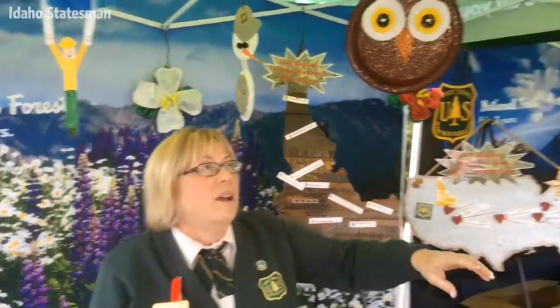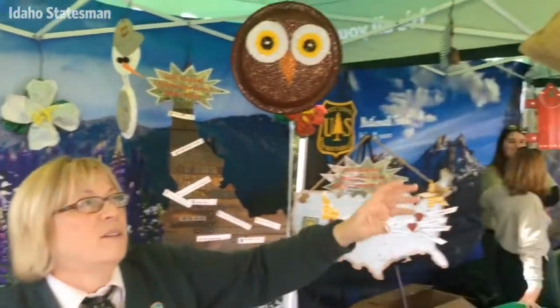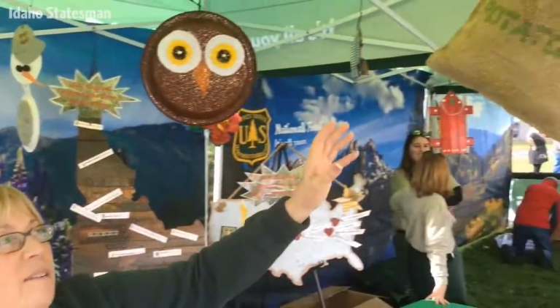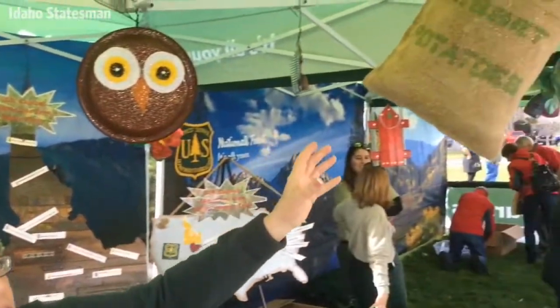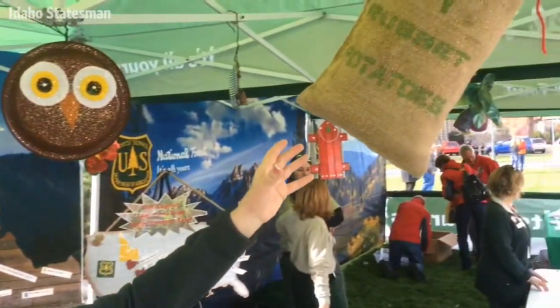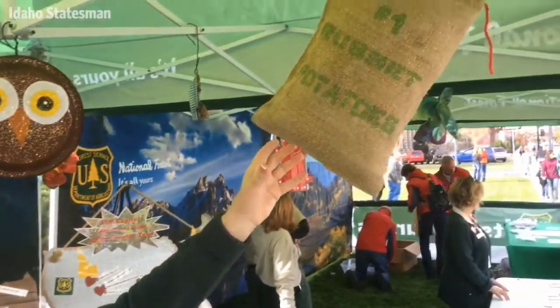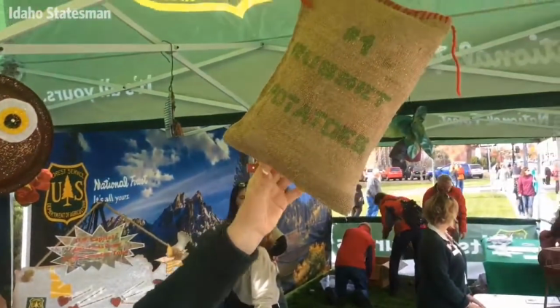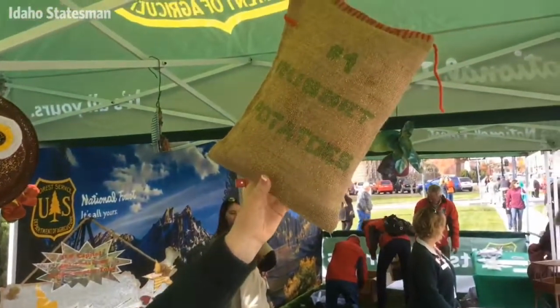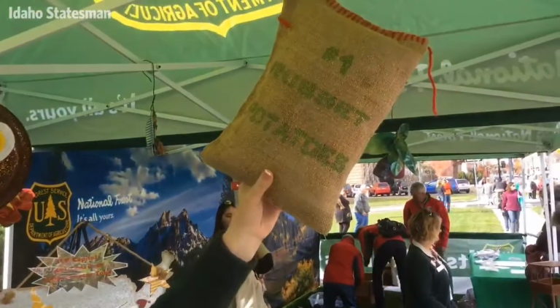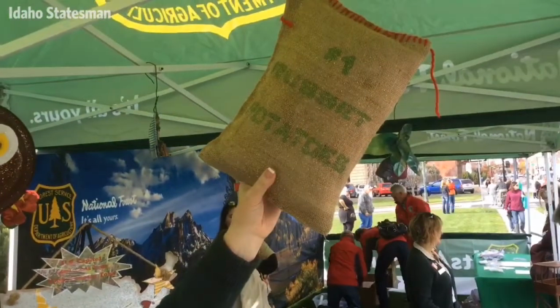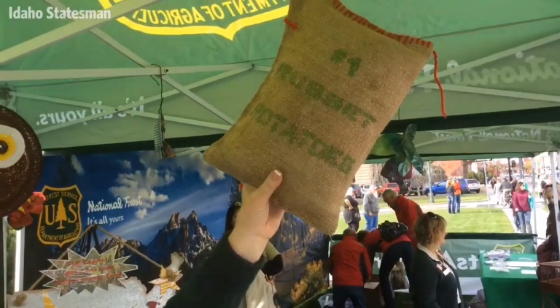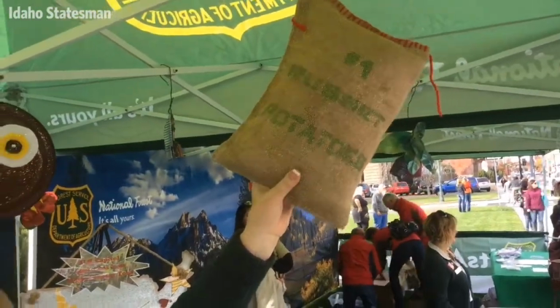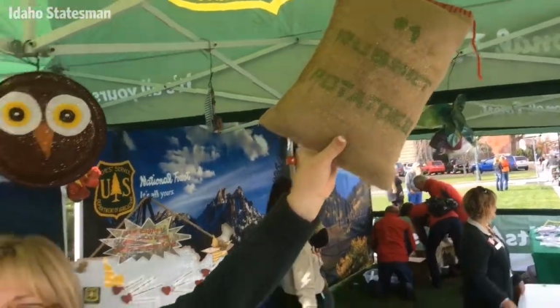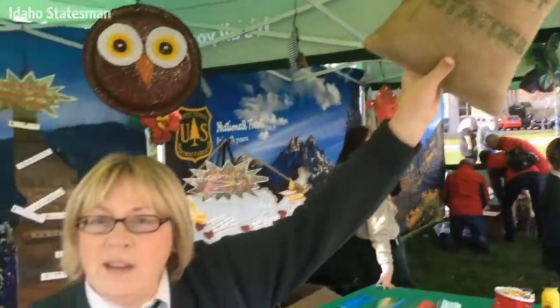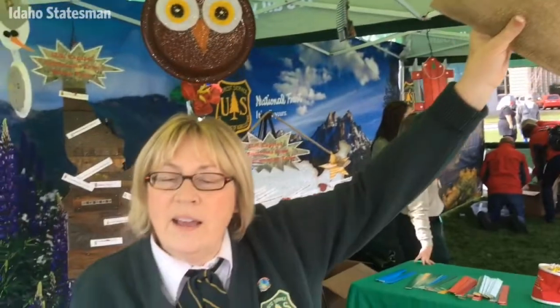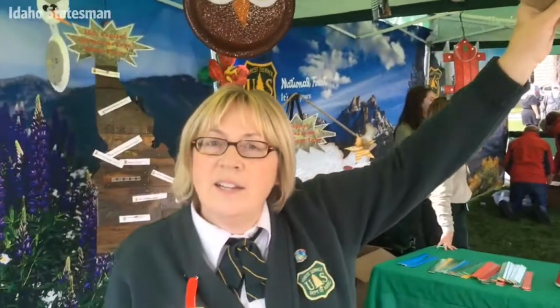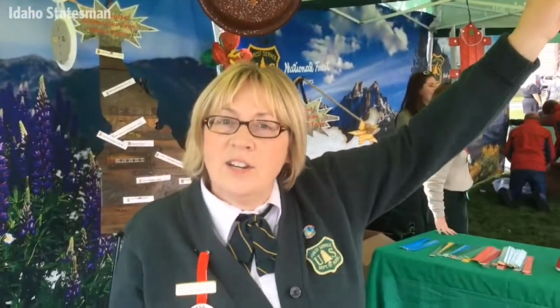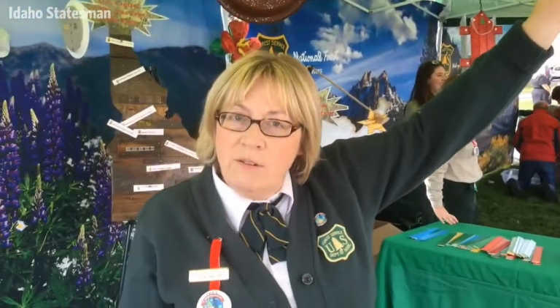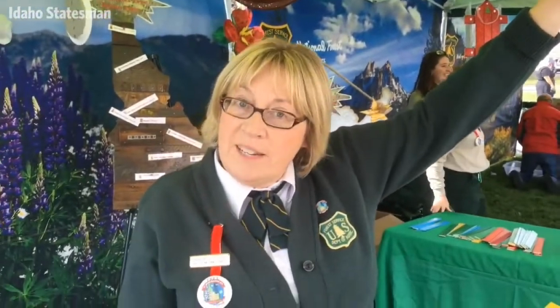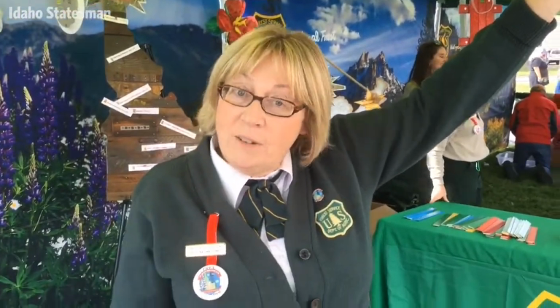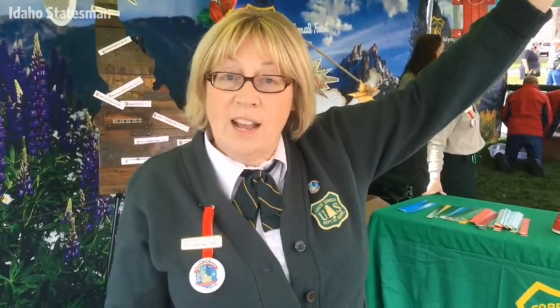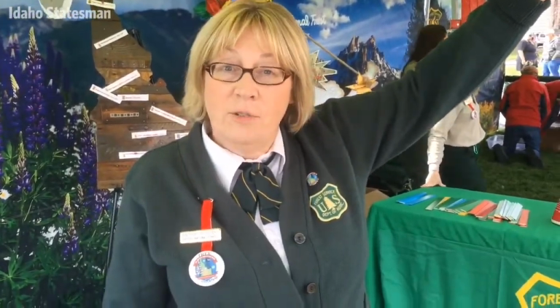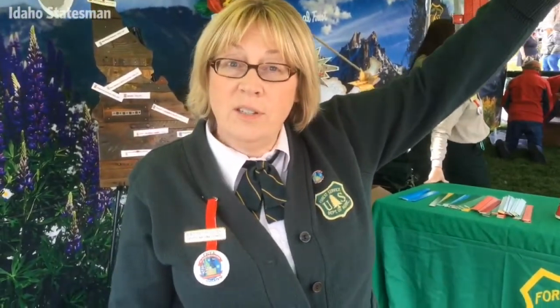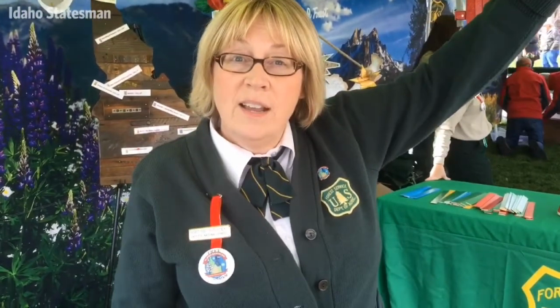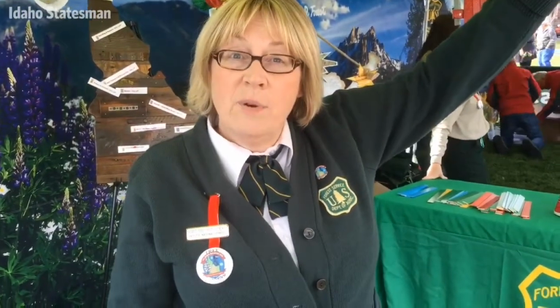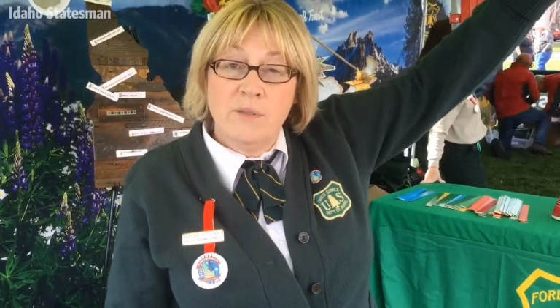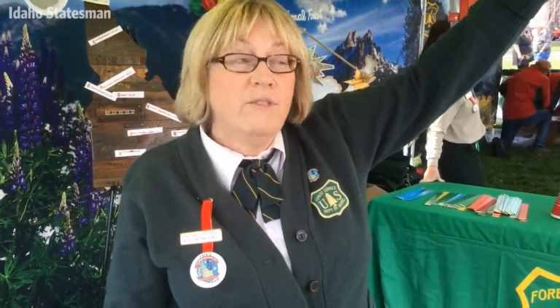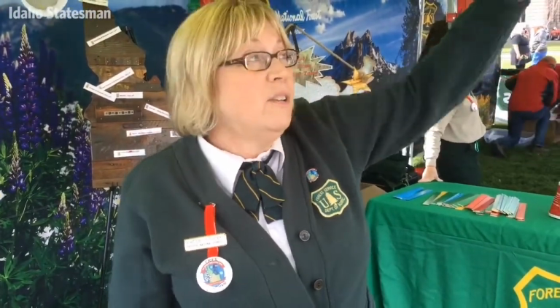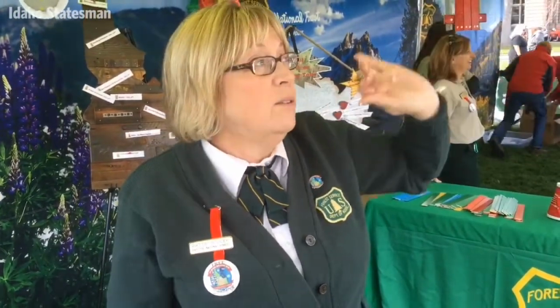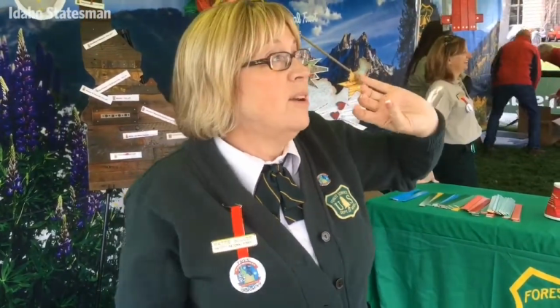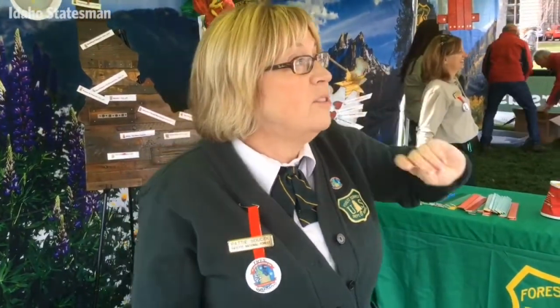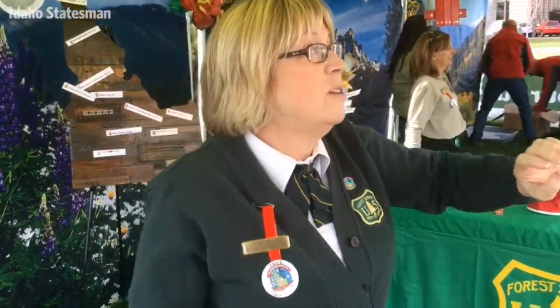The state vegetable is the russet potato, so we had kids decorate potato sacks for us, and we have 350 of those going on the tree.